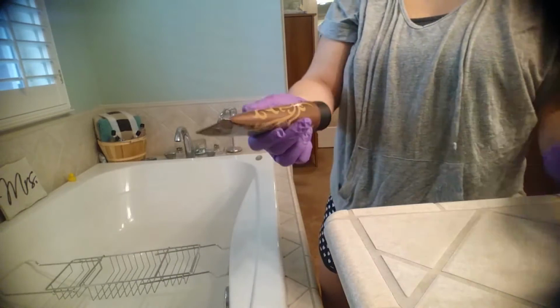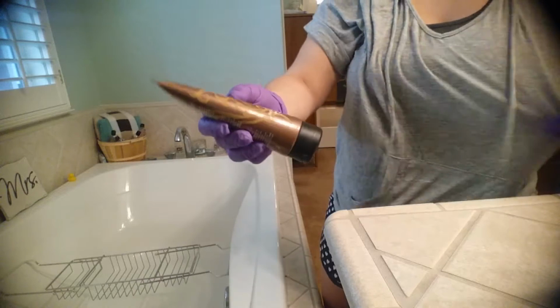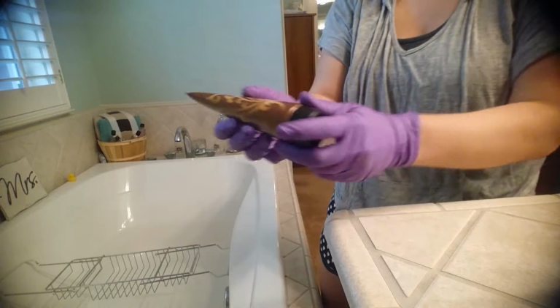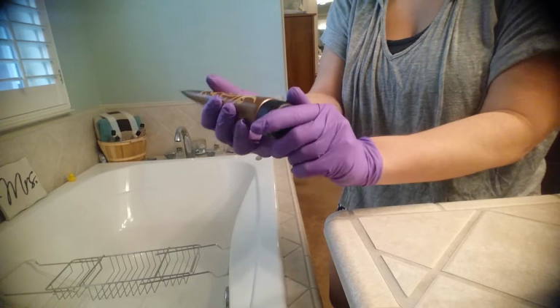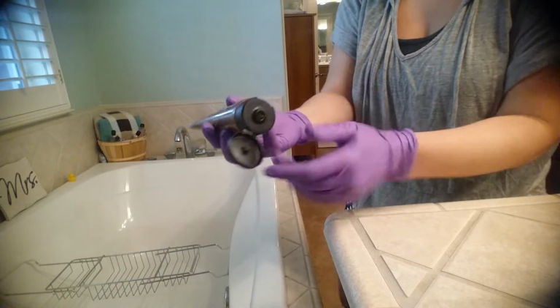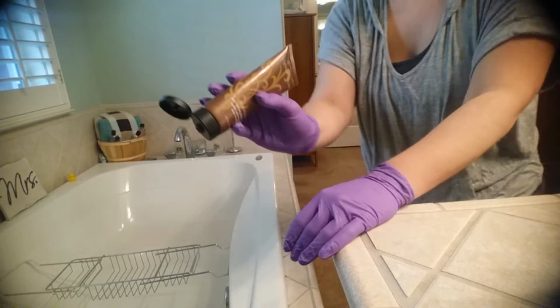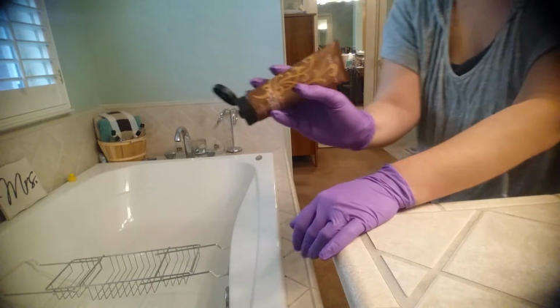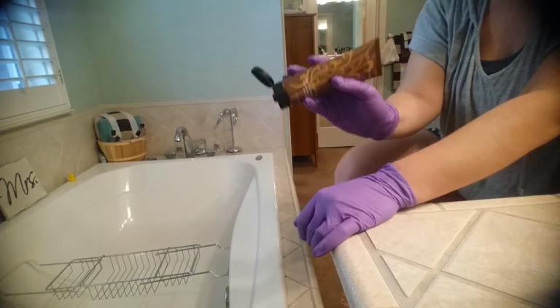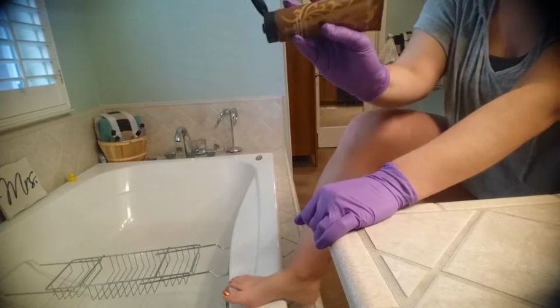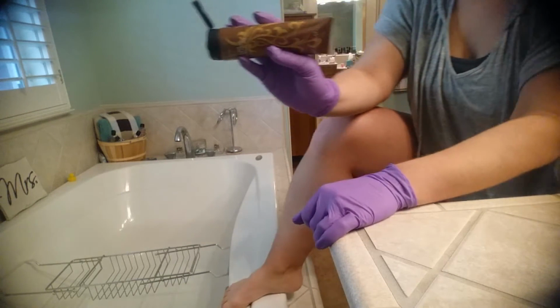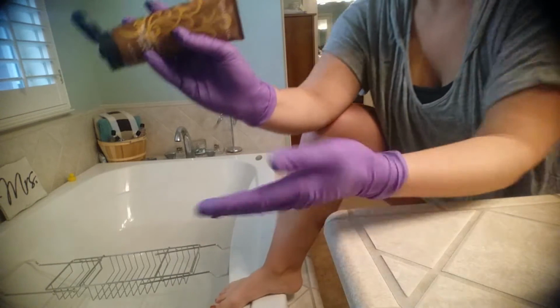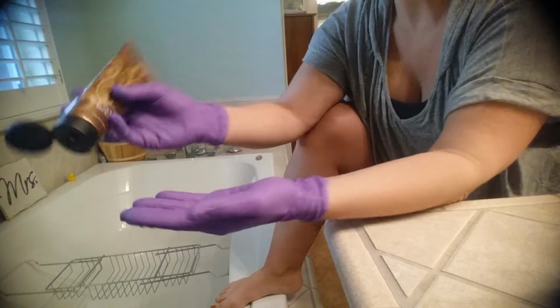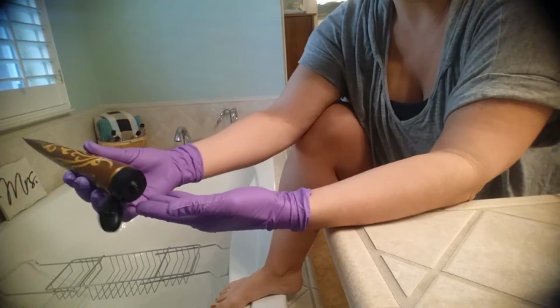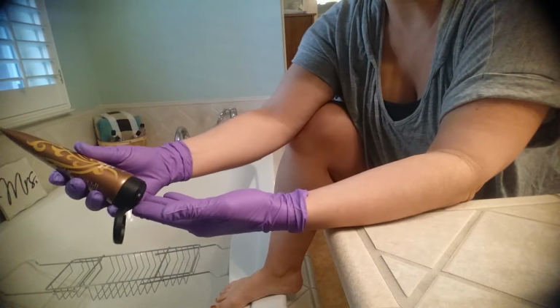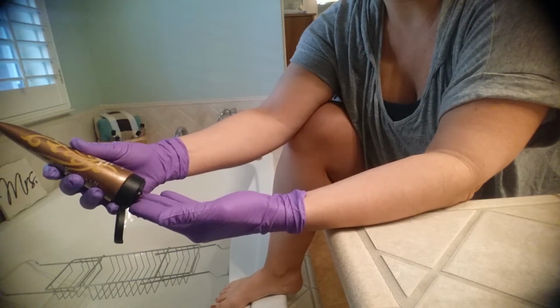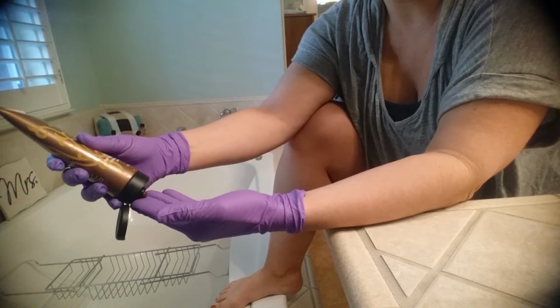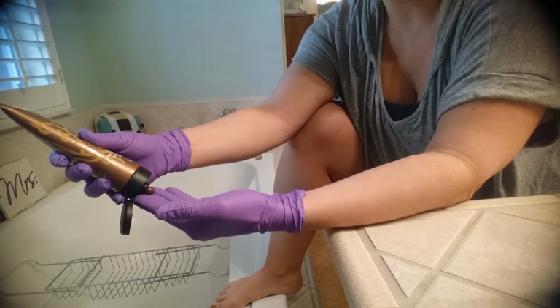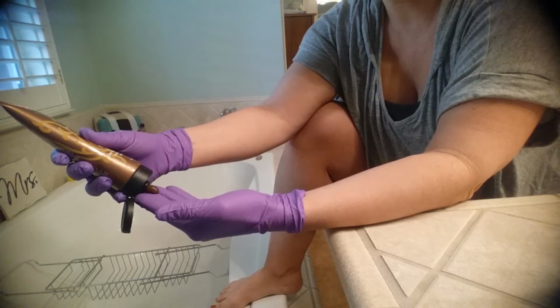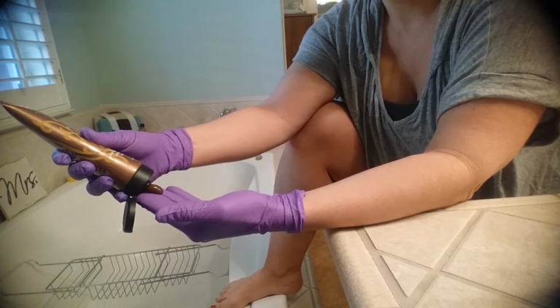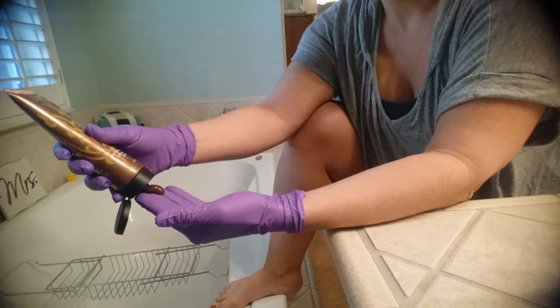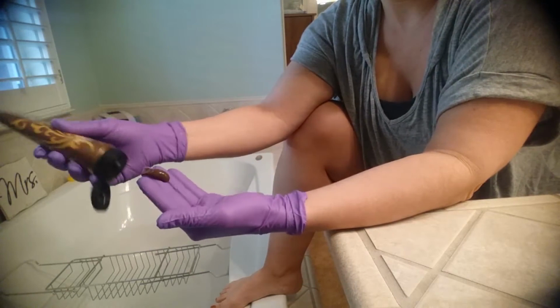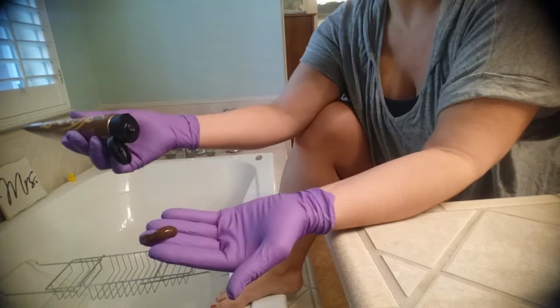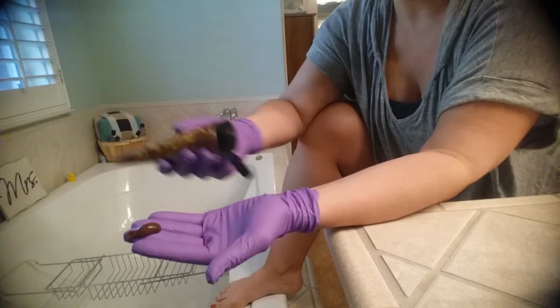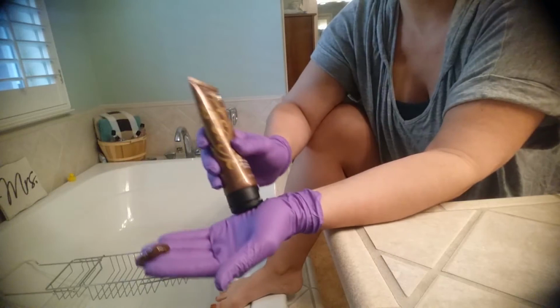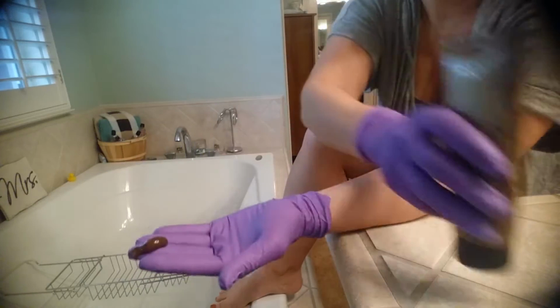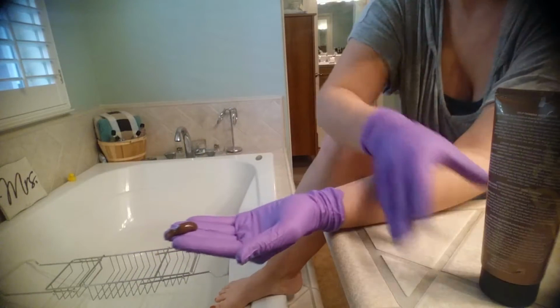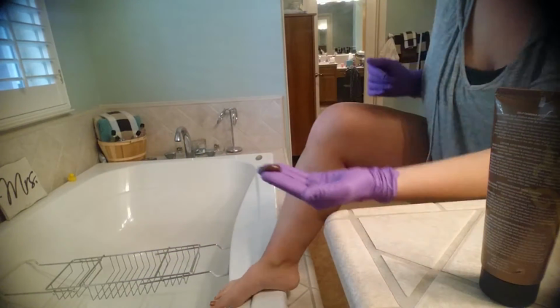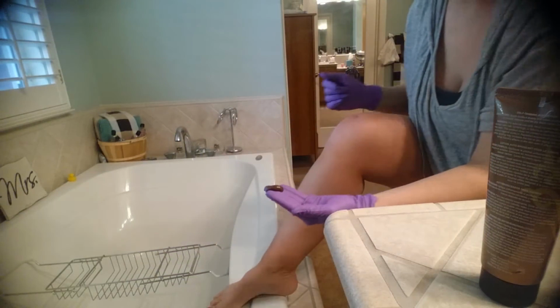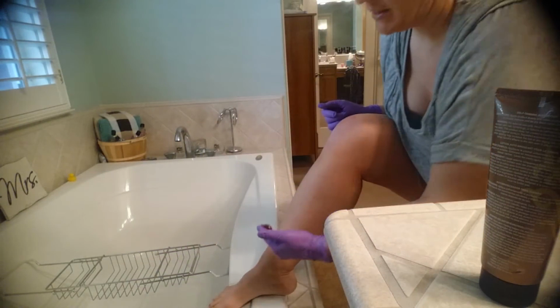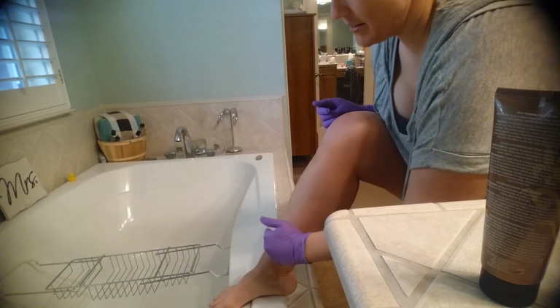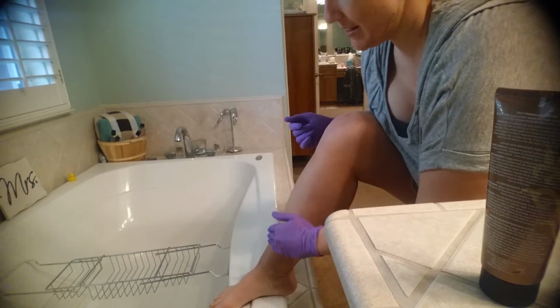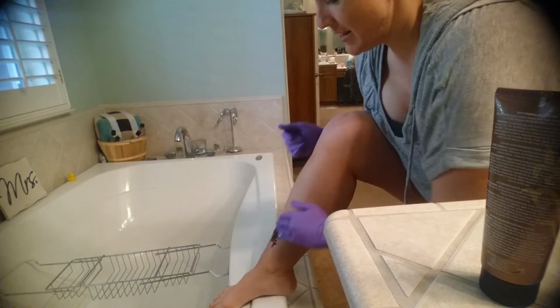With the tanning lotion, you're going to start with just a little amount. I'm going to put it on my hand right here, just like this, and apply it on my leg just like this.